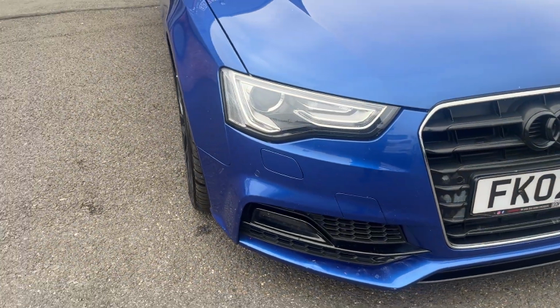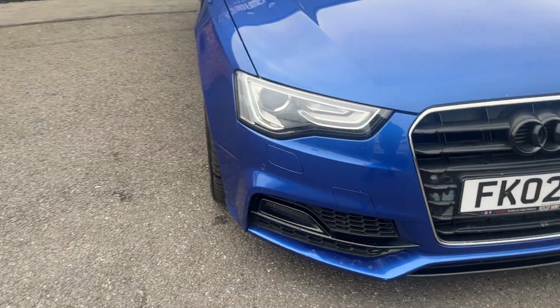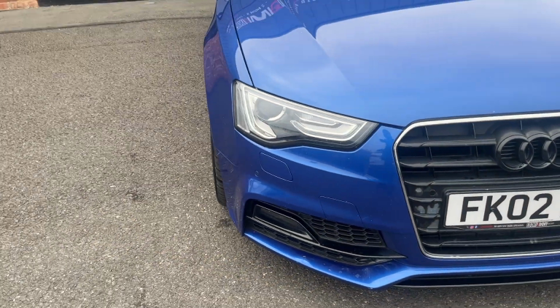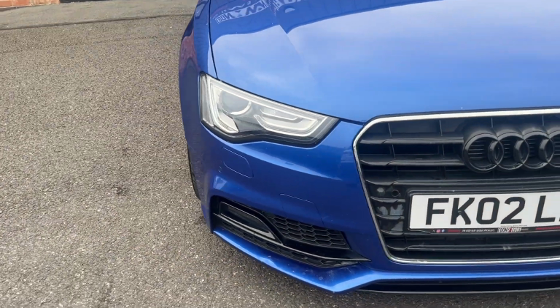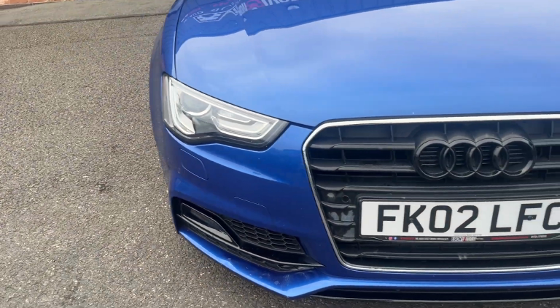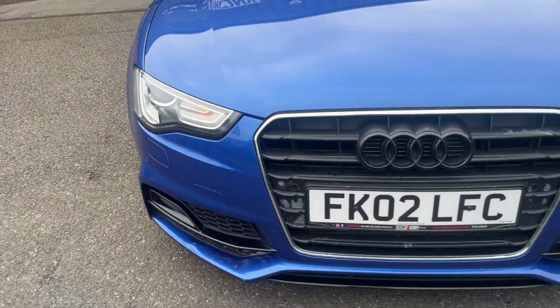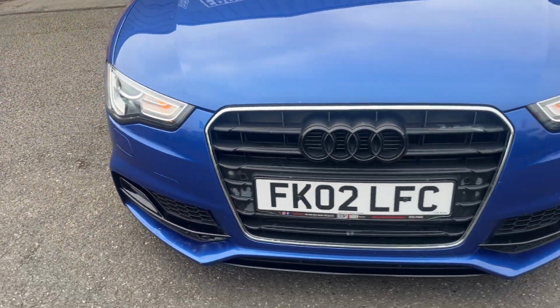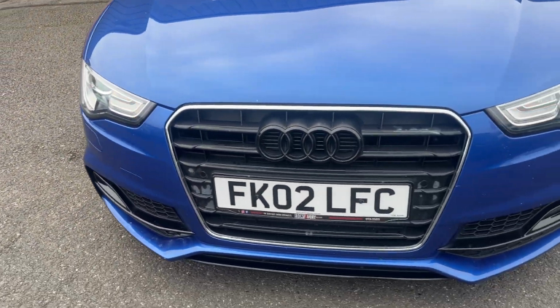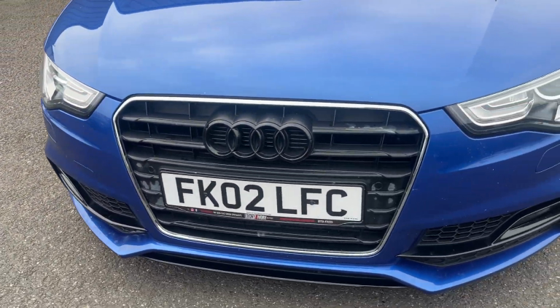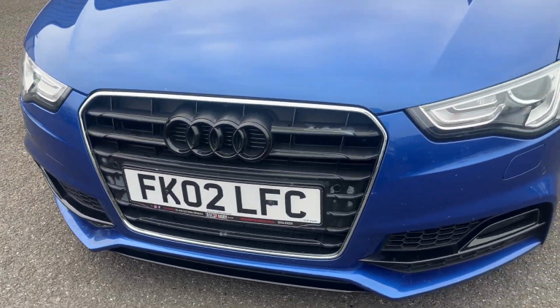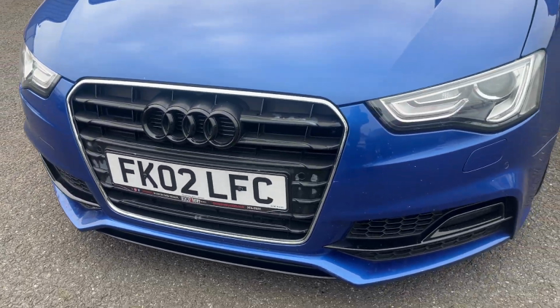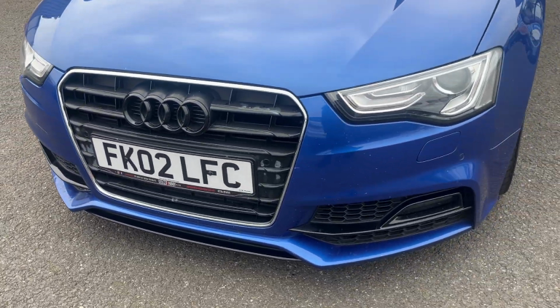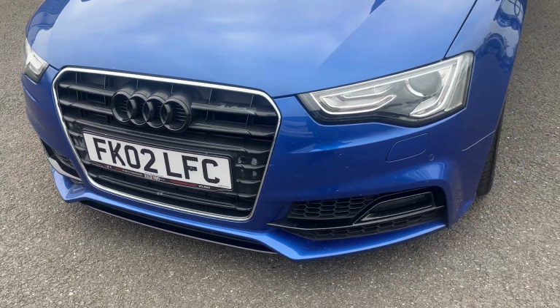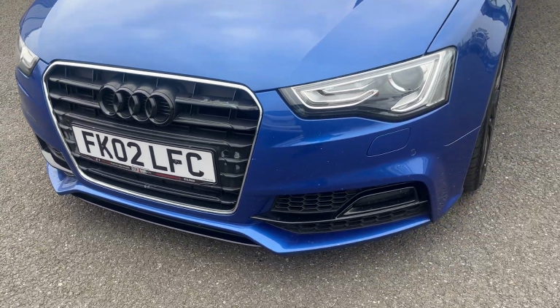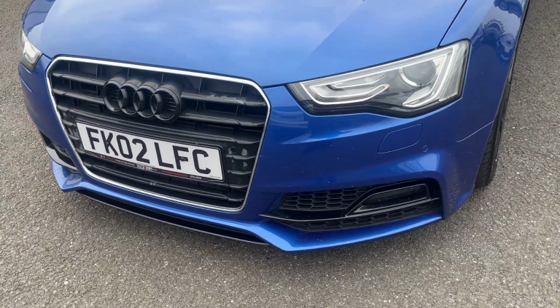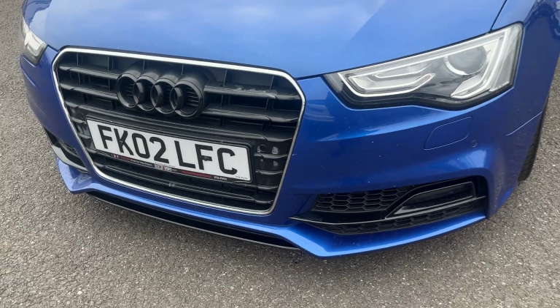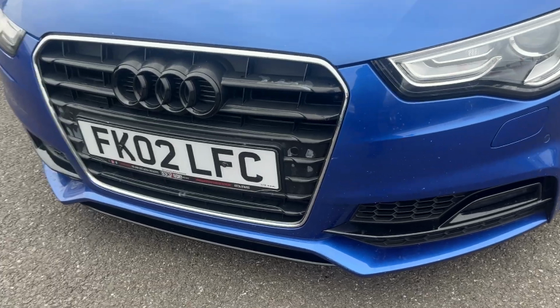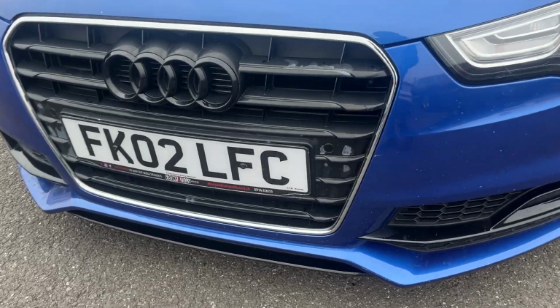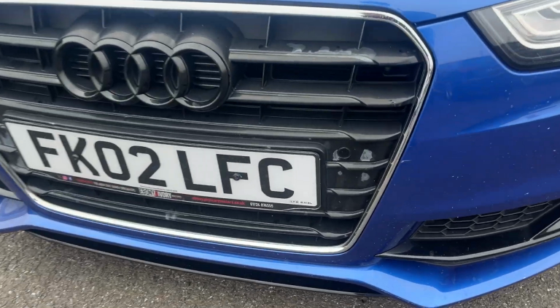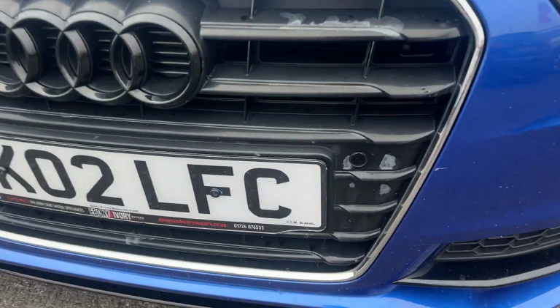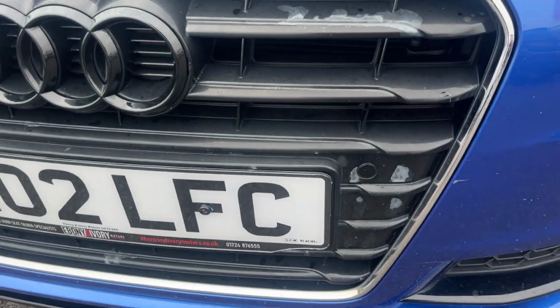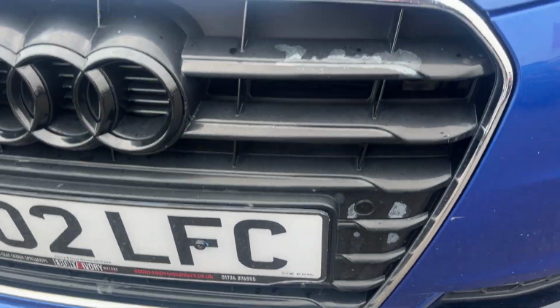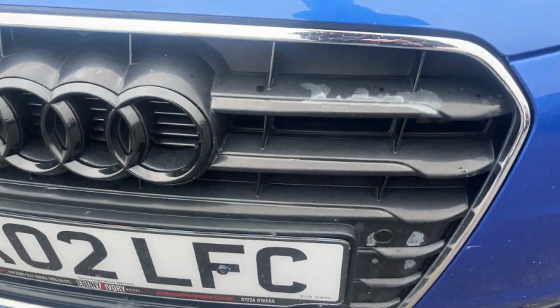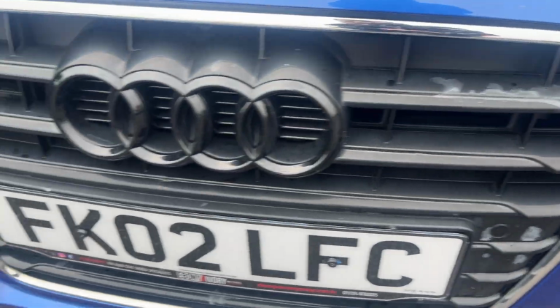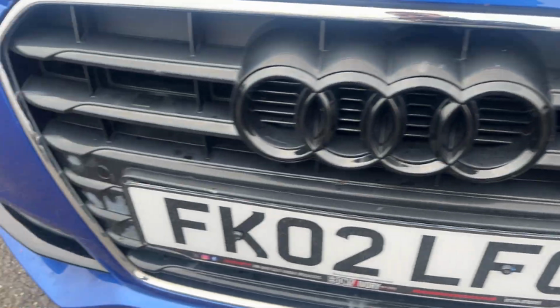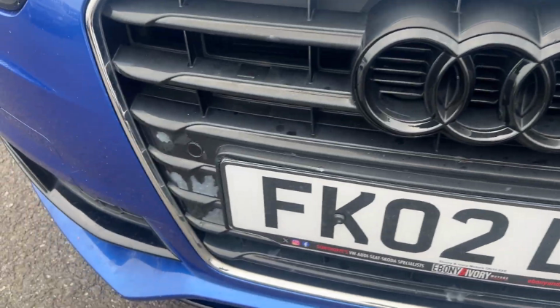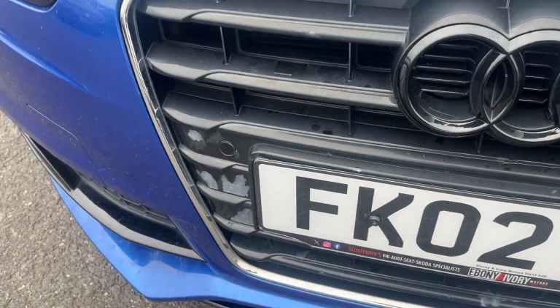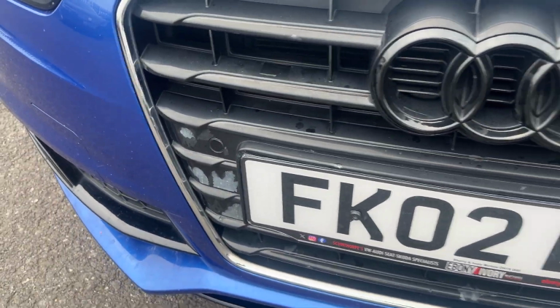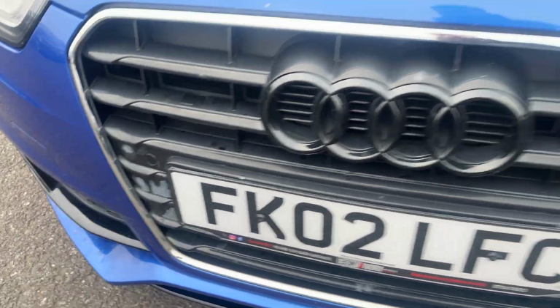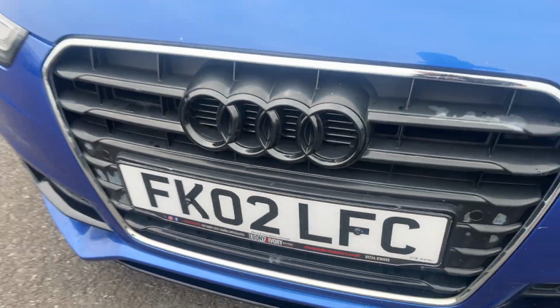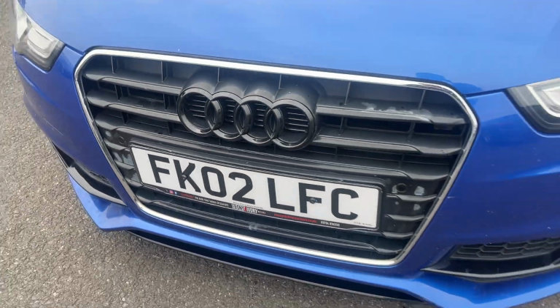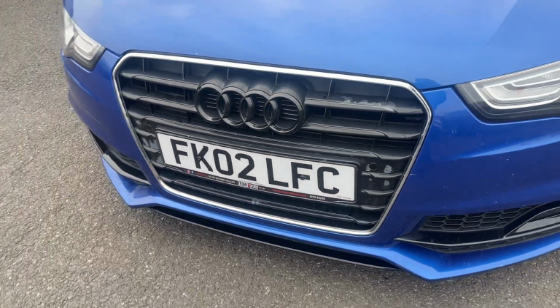Moving around the front of the car now, we're going to check out all lights and grills on the front bumper itself. As you can see, all lights and grills look to be in good condition. We do have the very common slight peeling on the centre grill that we'll touch up best we can.